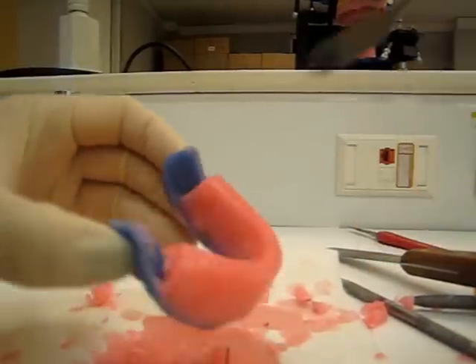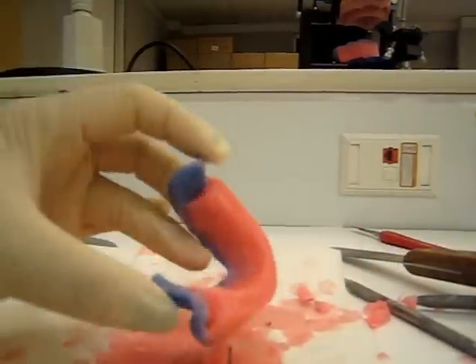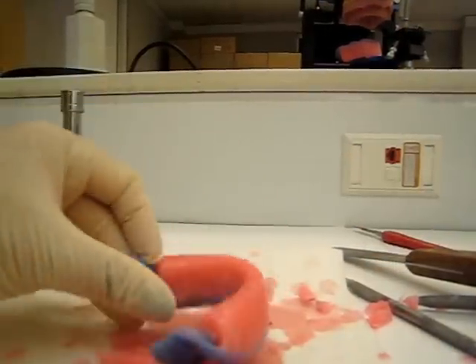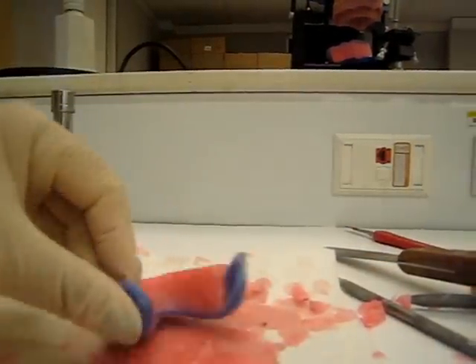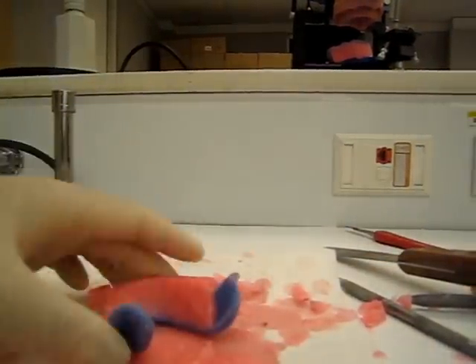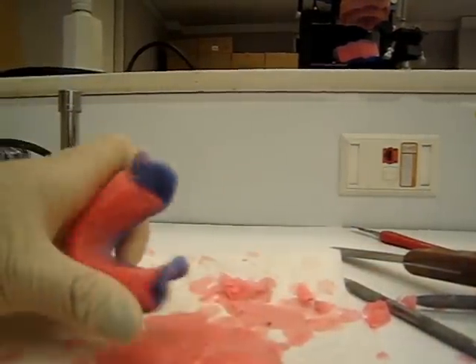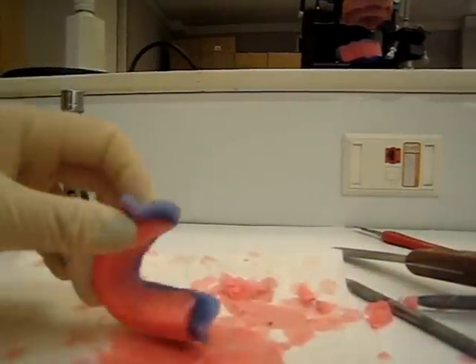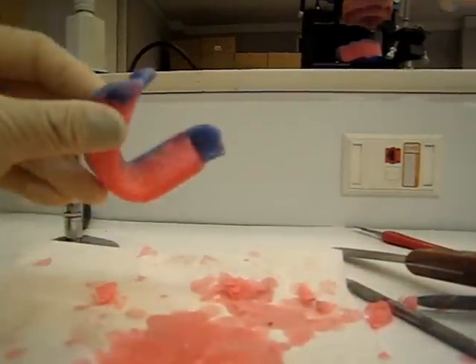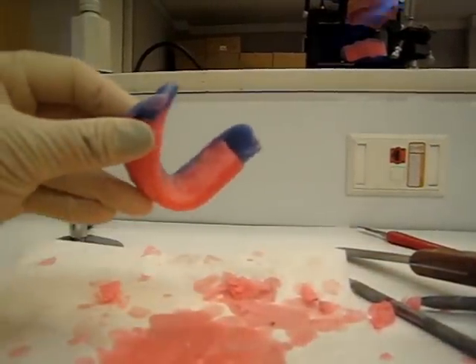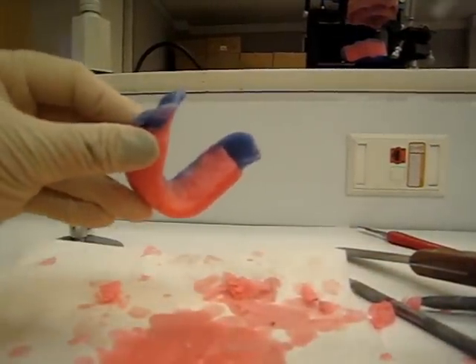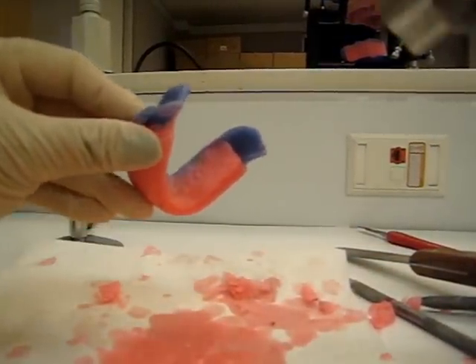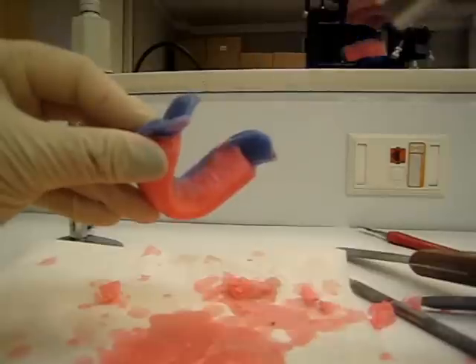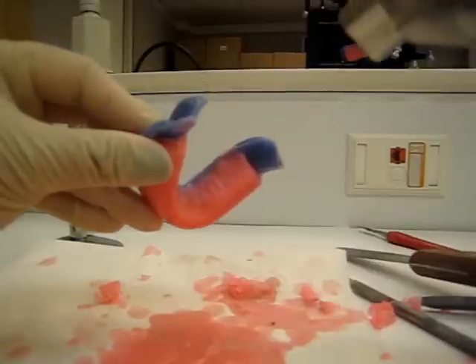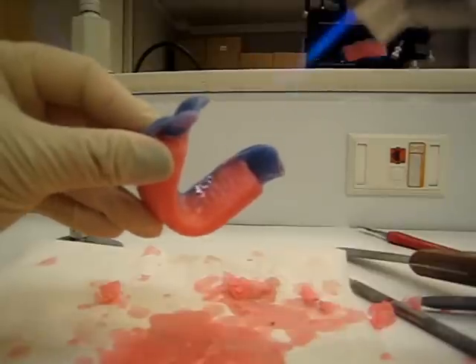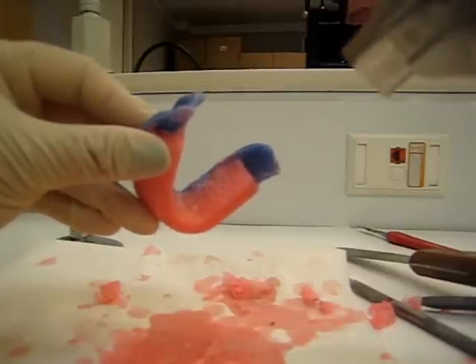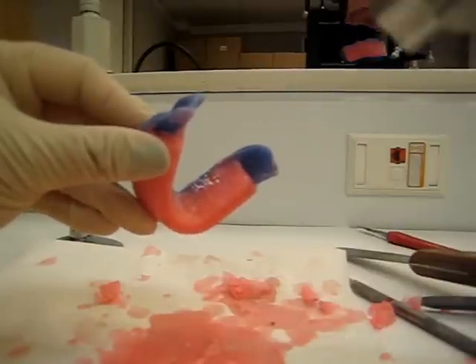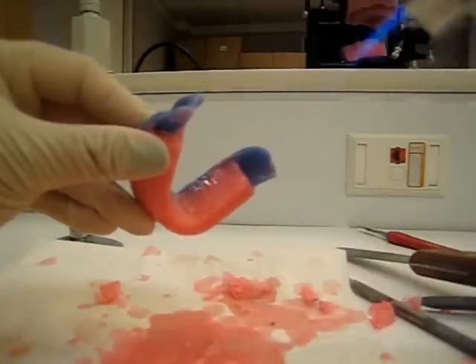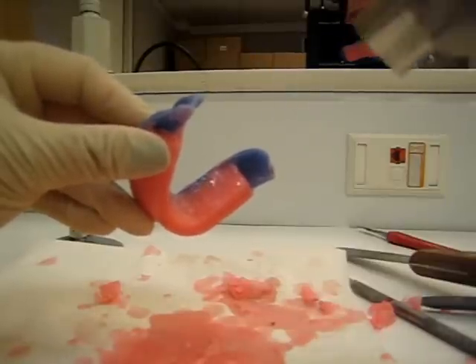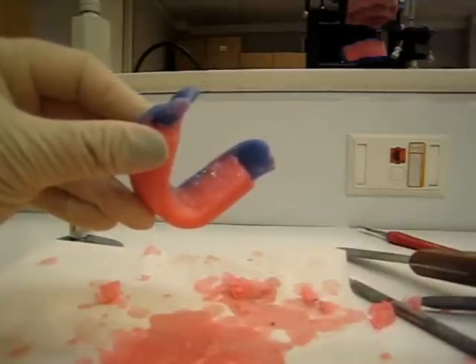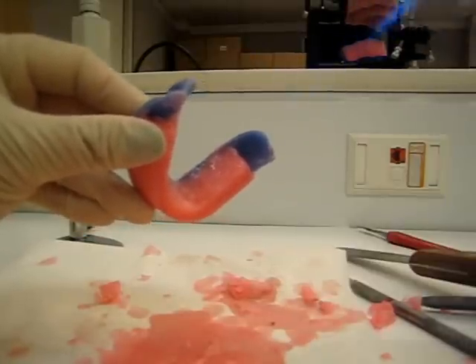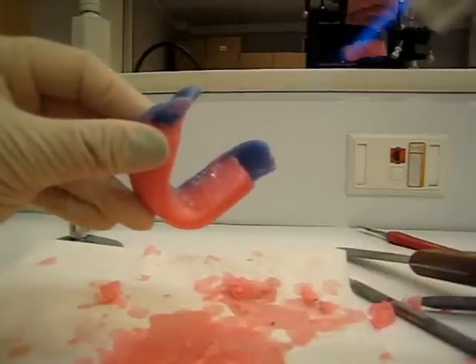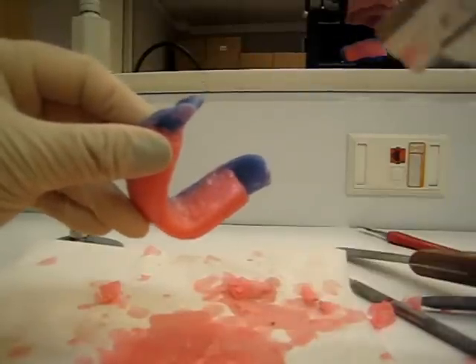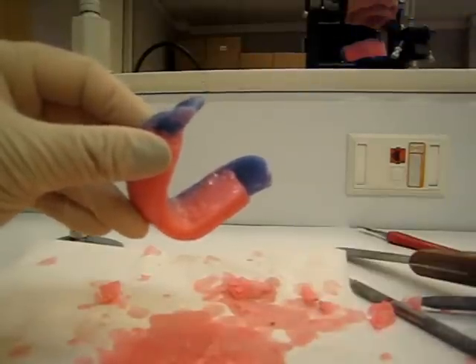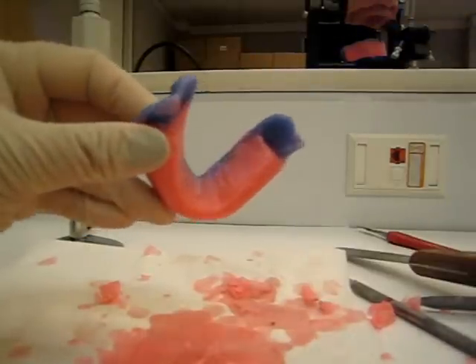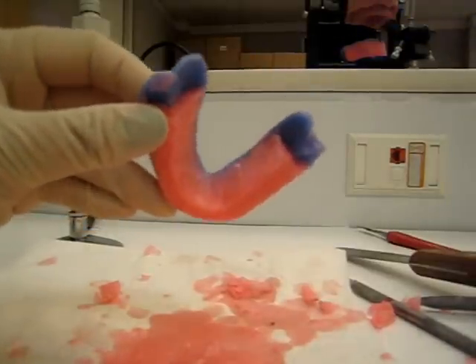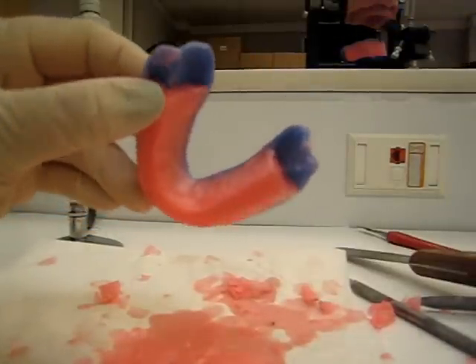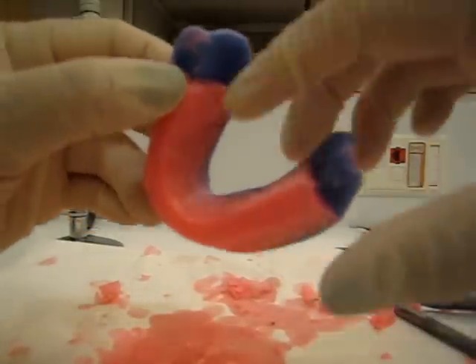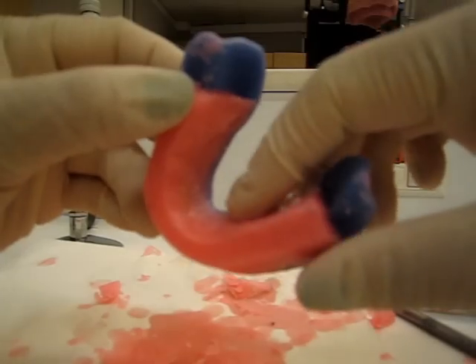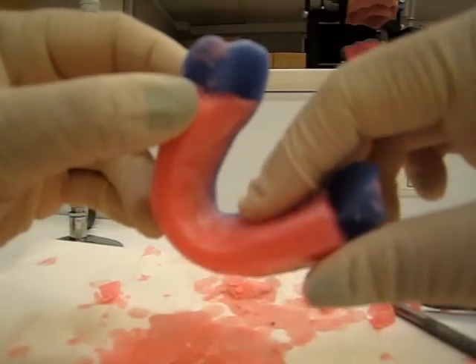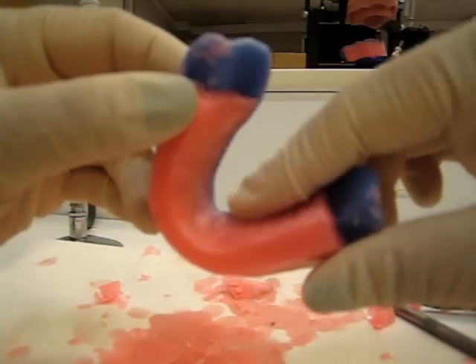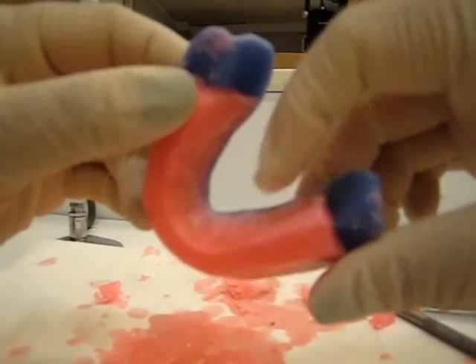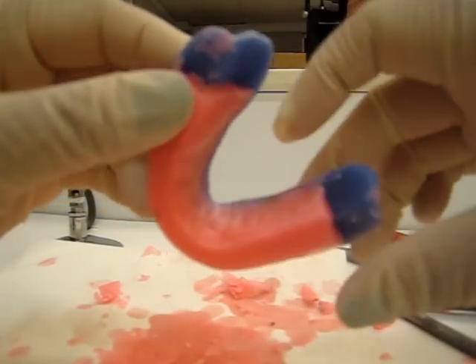Or if you're bold, you can take a torch to it. So be careful — don't melt anything, because that would be bad. You can take a torch to it and smooth it out.